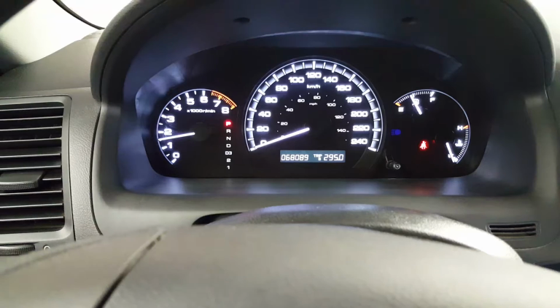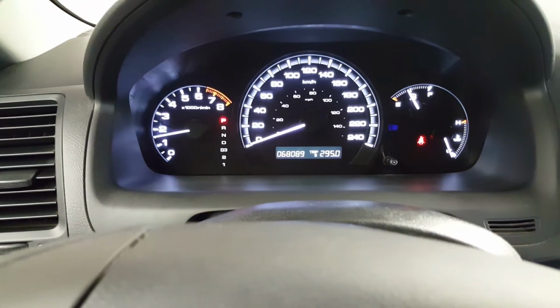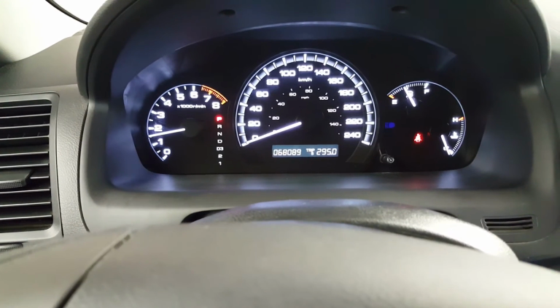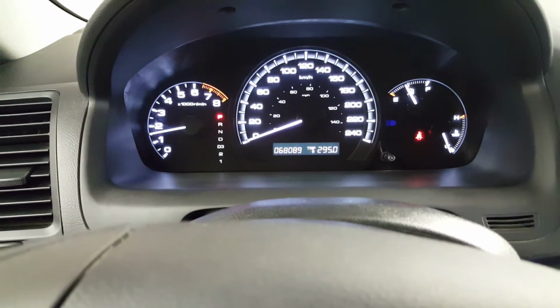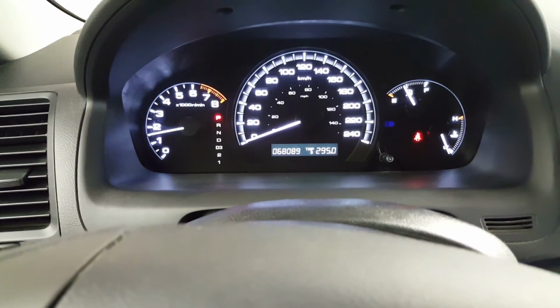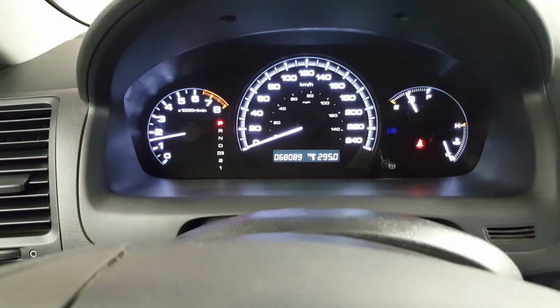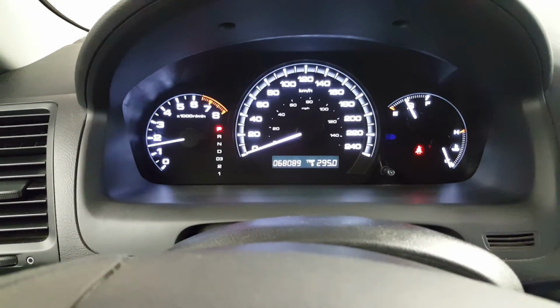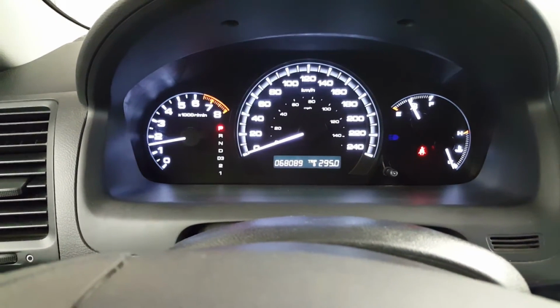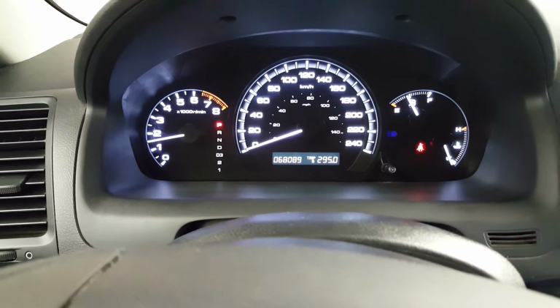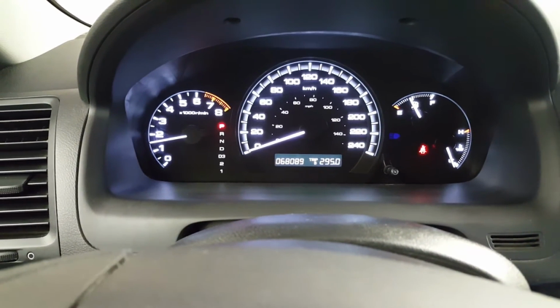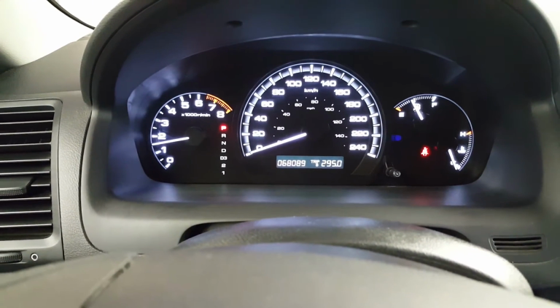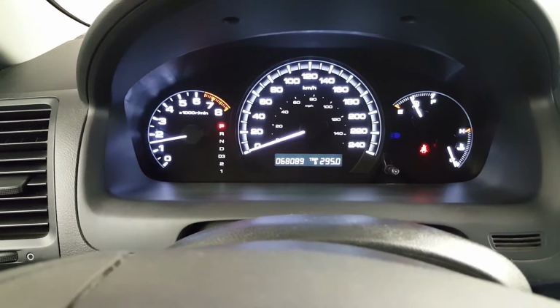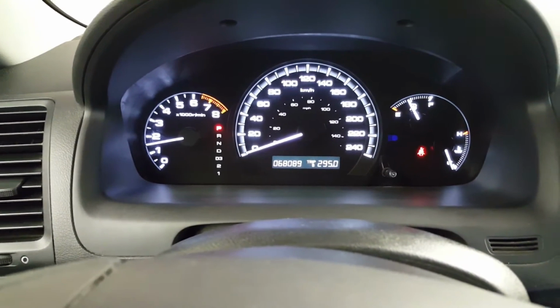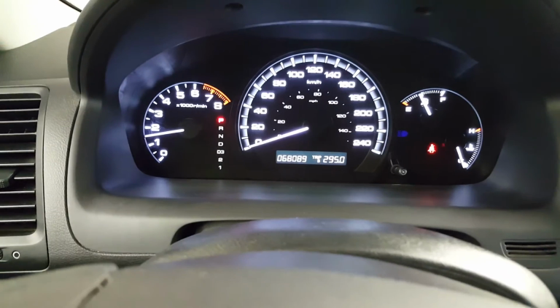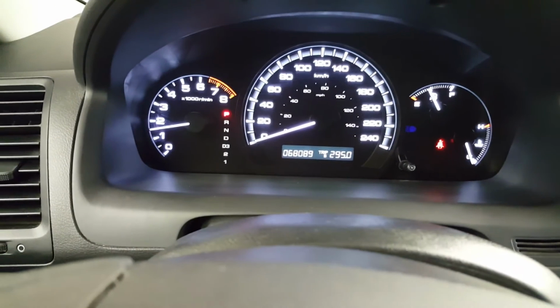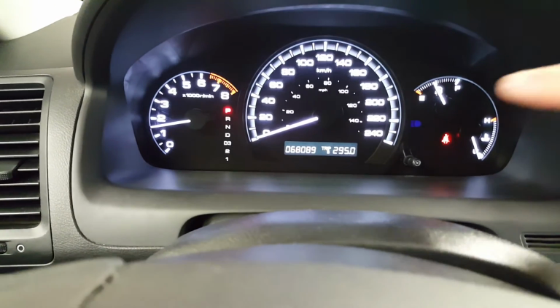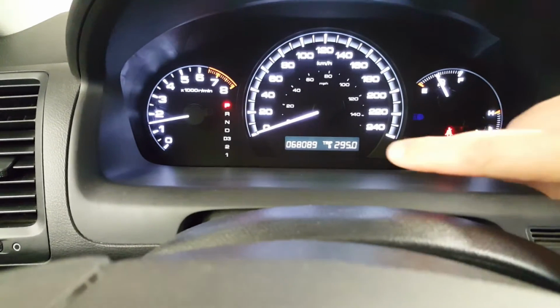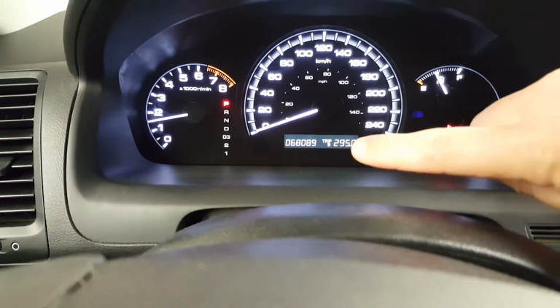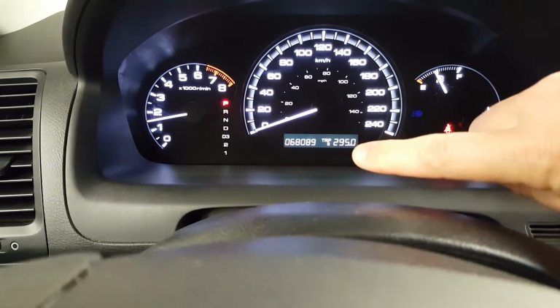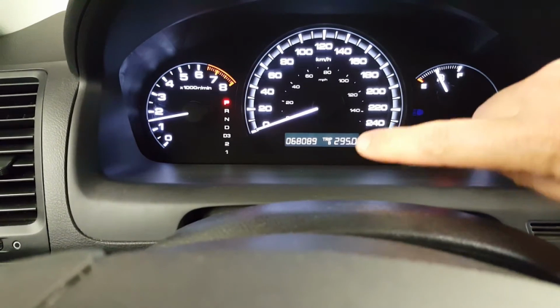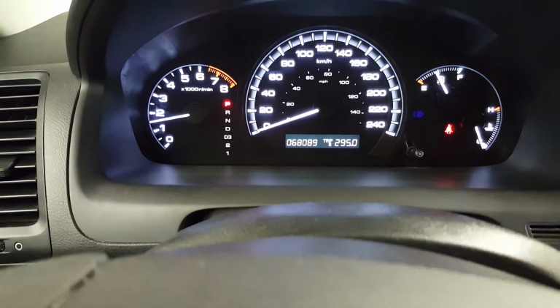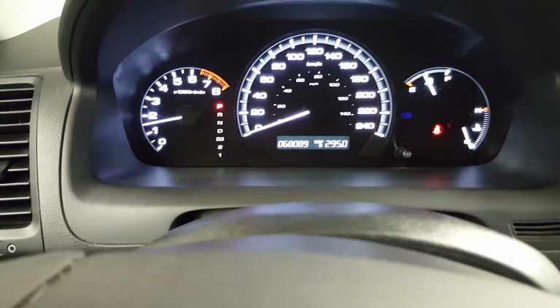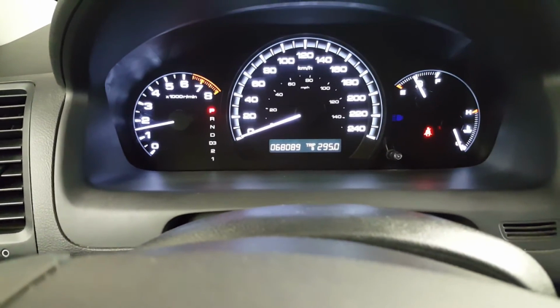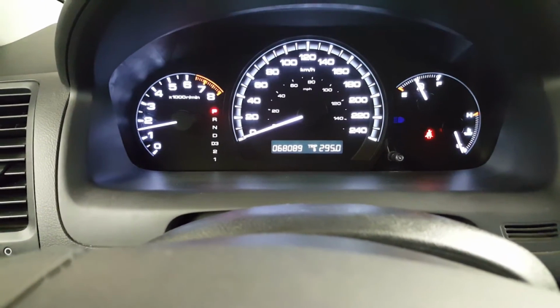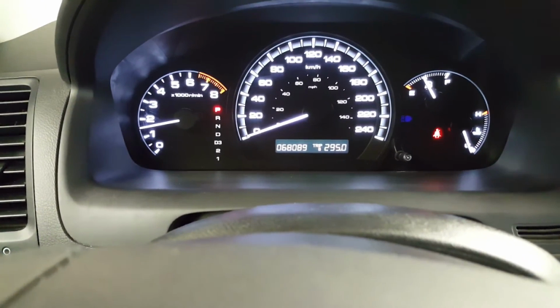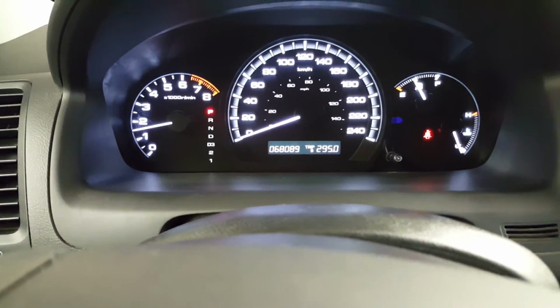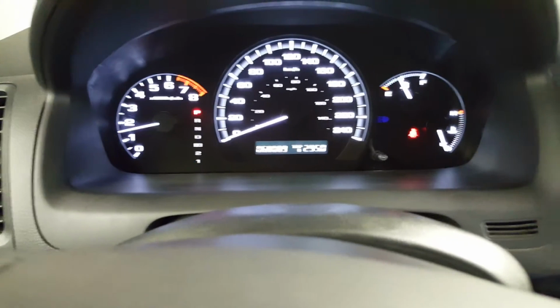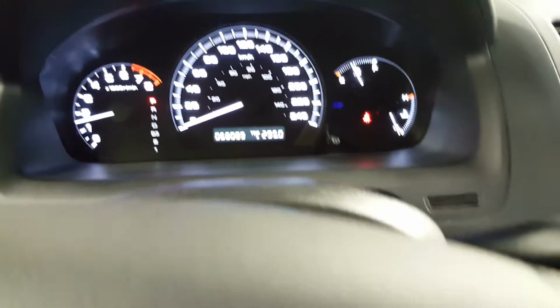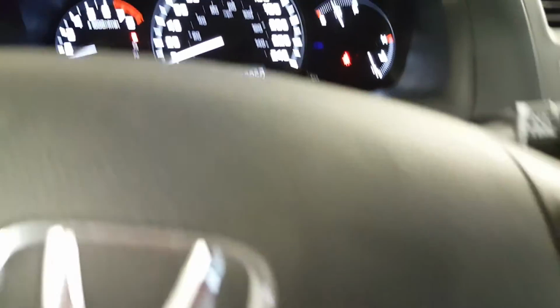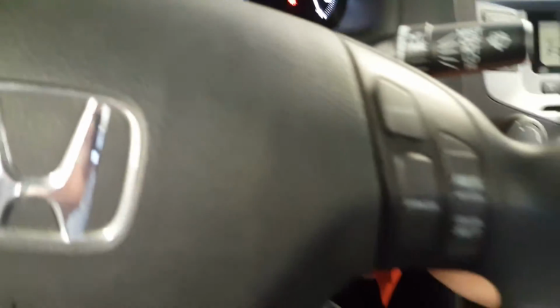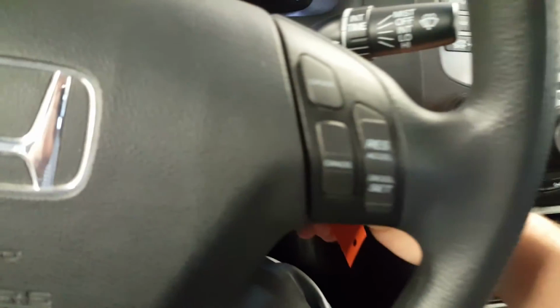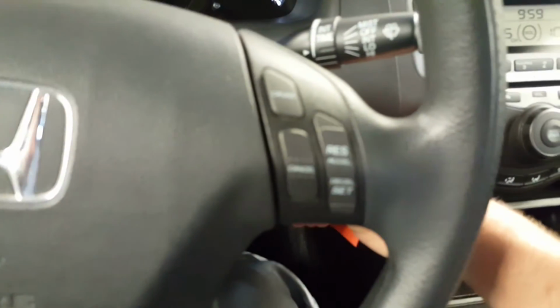Here we are in the interior of this 2007 Accord. The nicest part is that we have just 68,000 kilometers on it — really impressive for this vehicle. Of course it has cruise control.